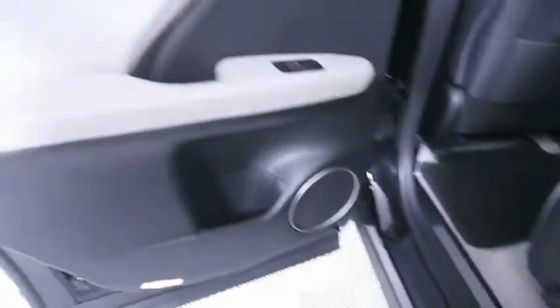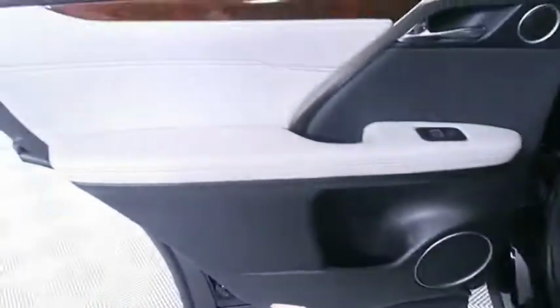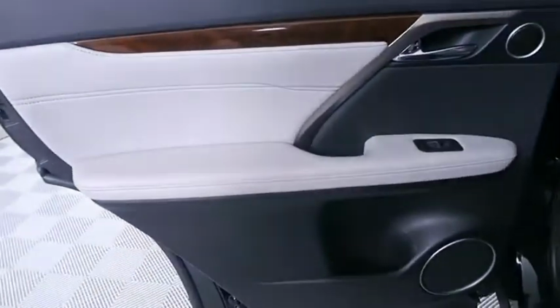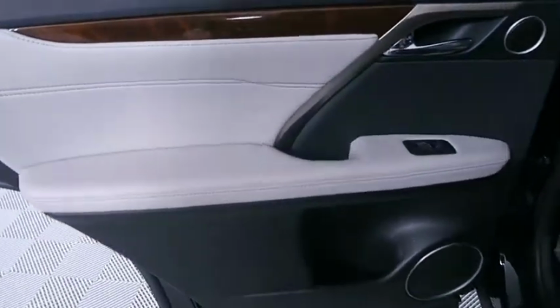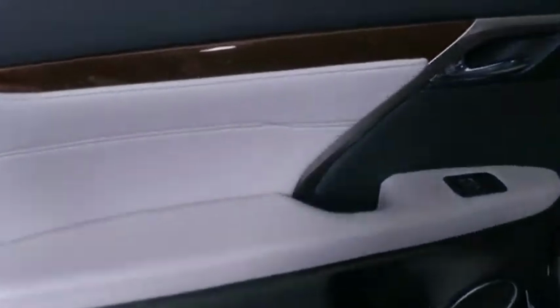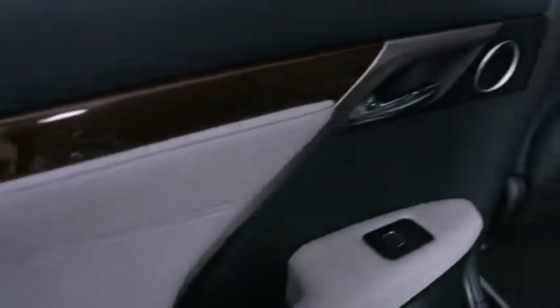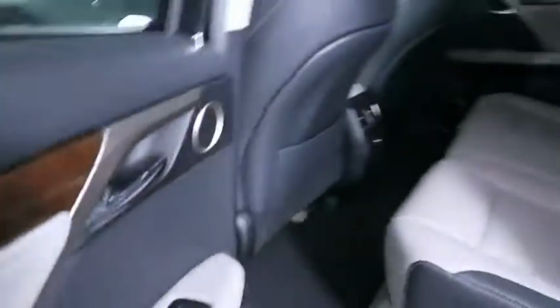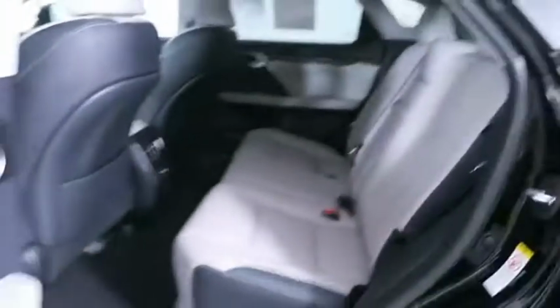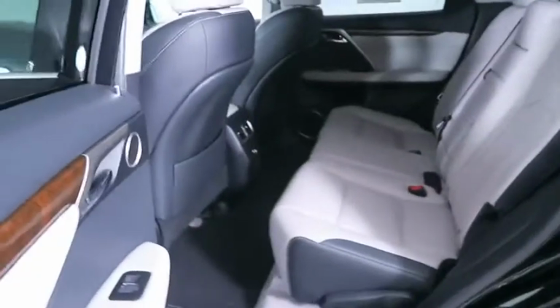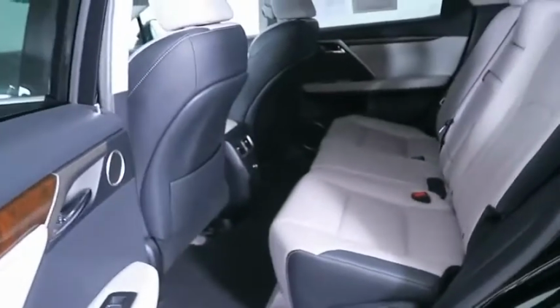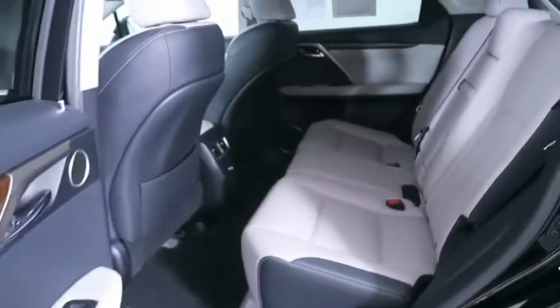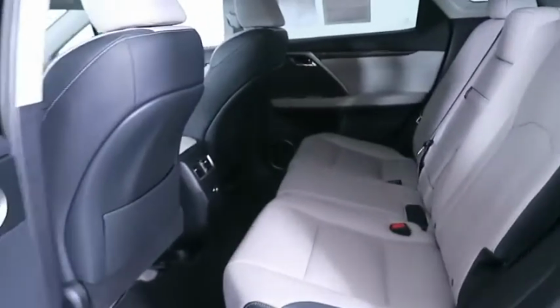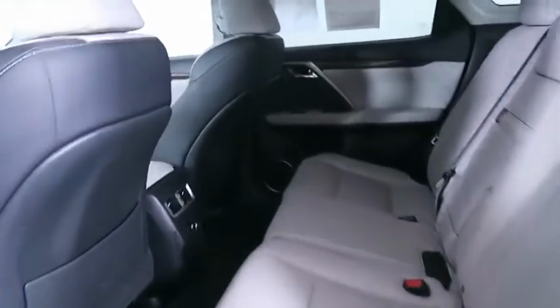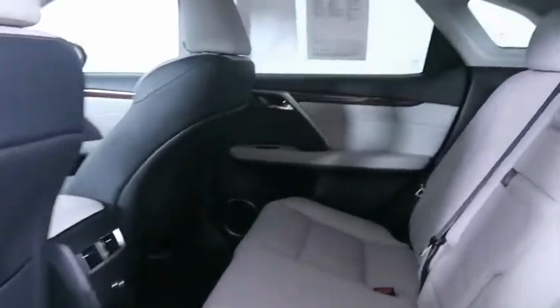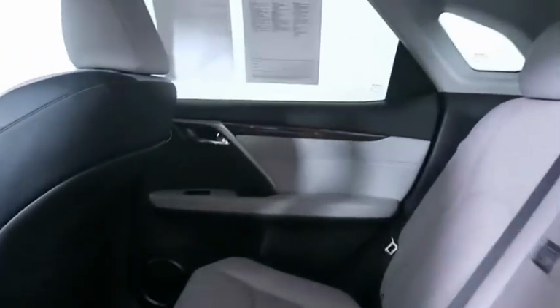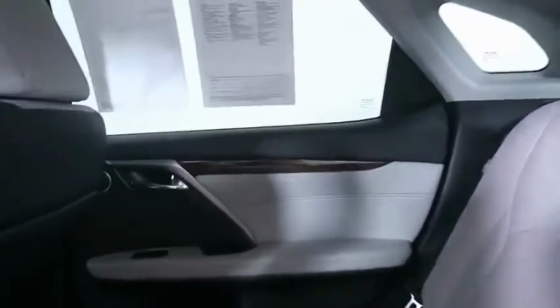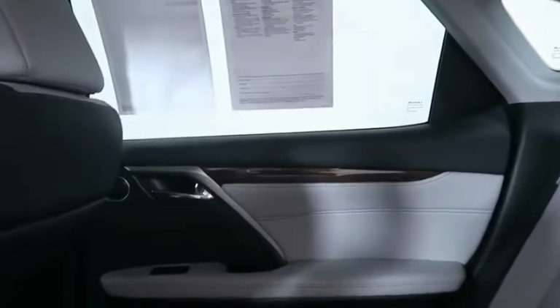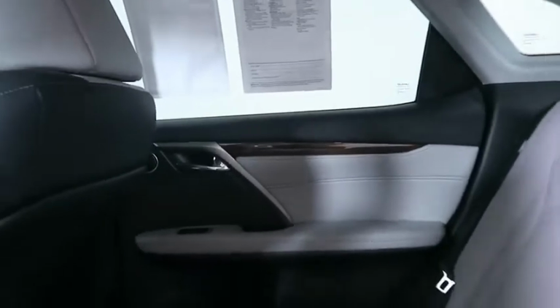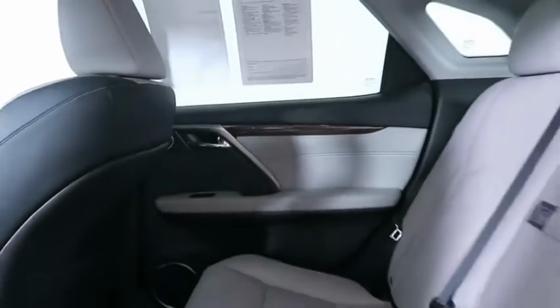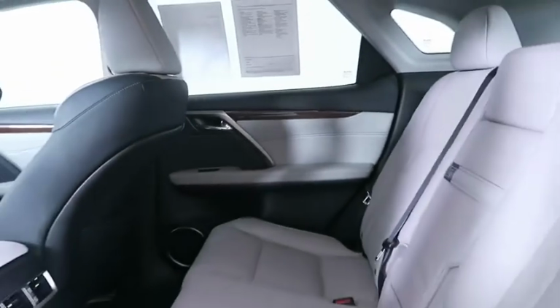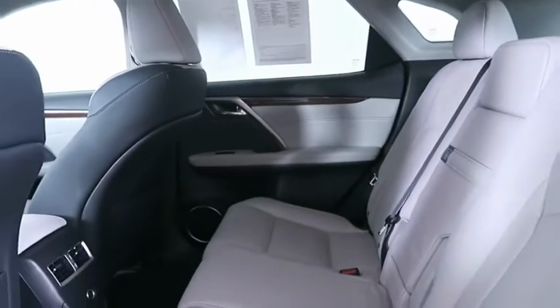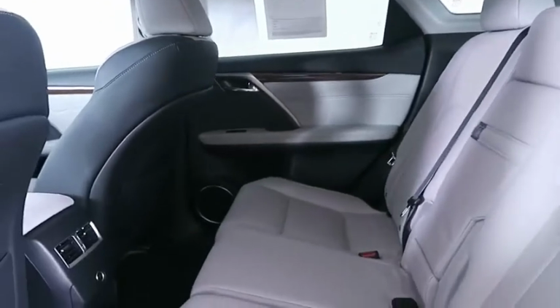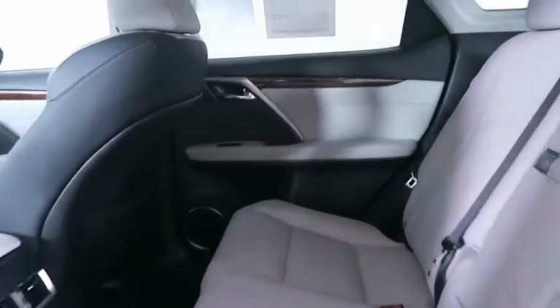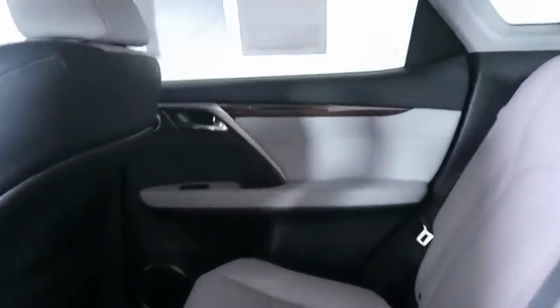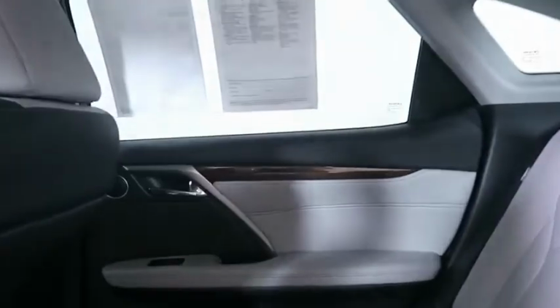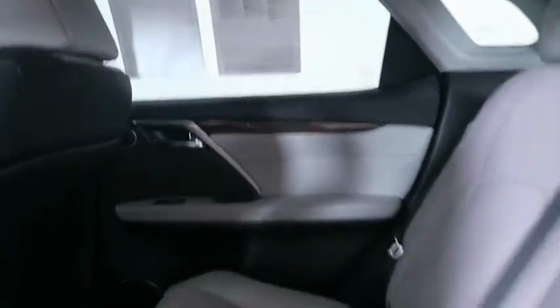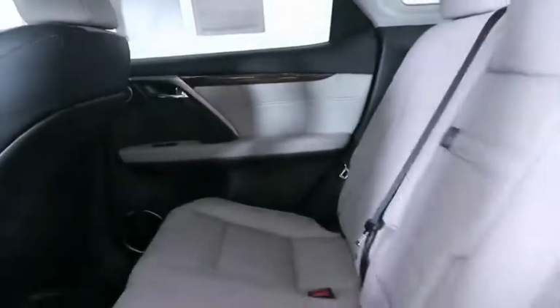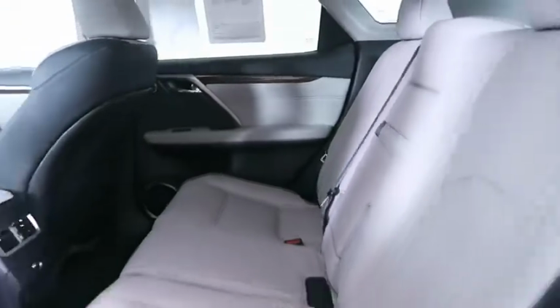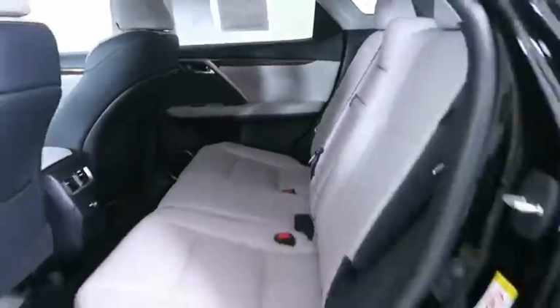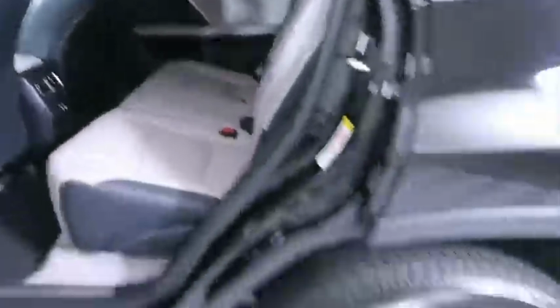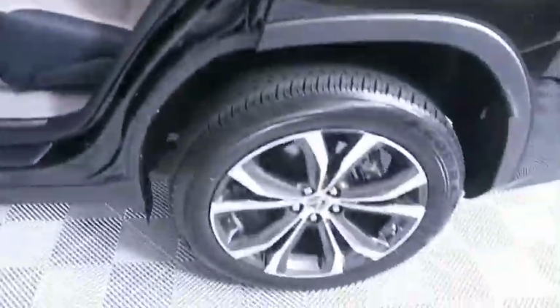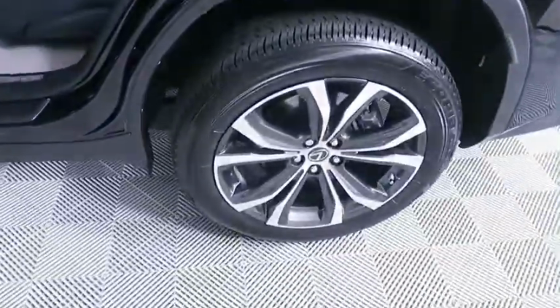Backup camera, anti-lock braking system, power liftgate, steering wheel audio controls, stability control, power passenger seat, leather wrapped steering wheel, Bluetooth, power steering, adjustable steering wheel, auto dimming rear view mirror, four wheel disc brakes.